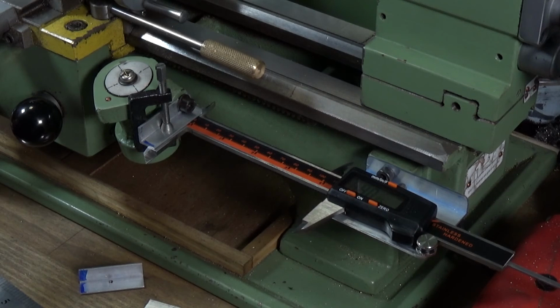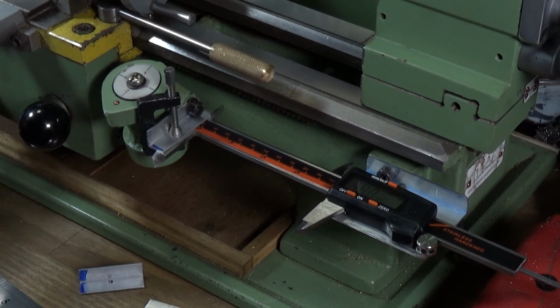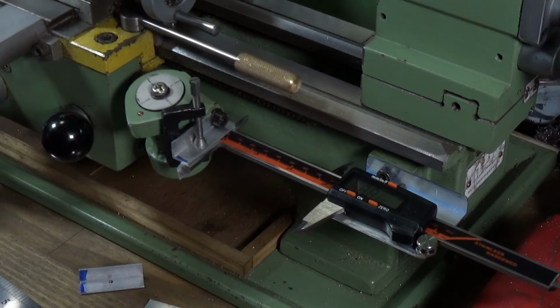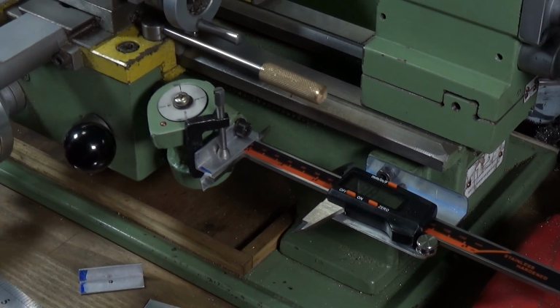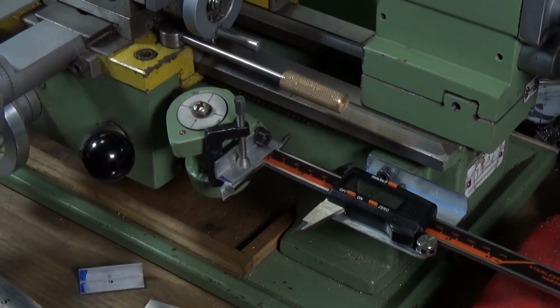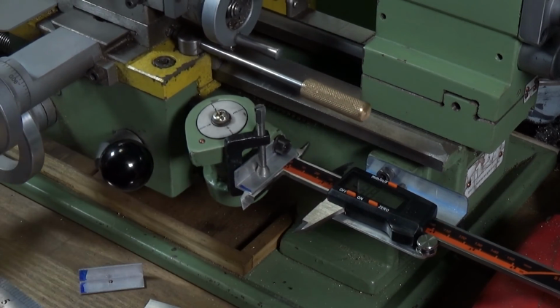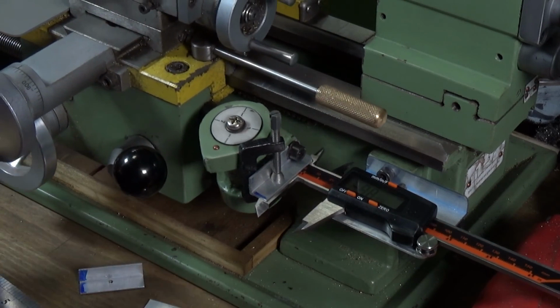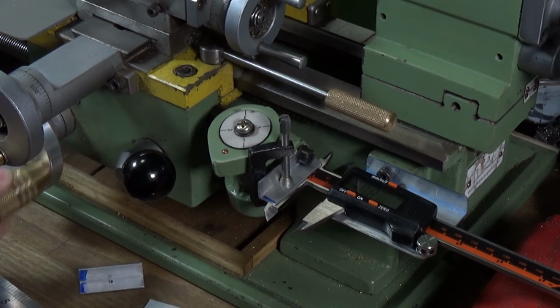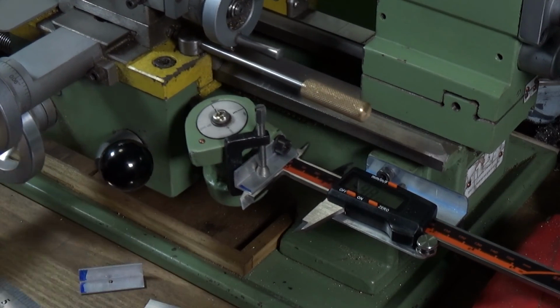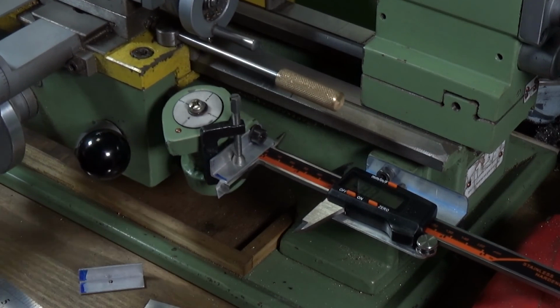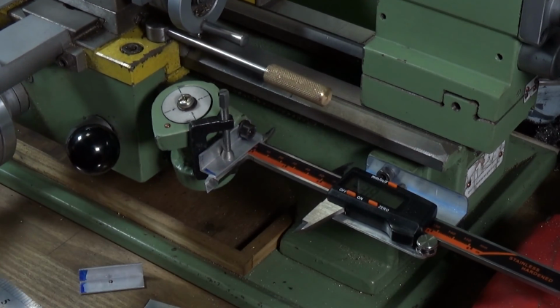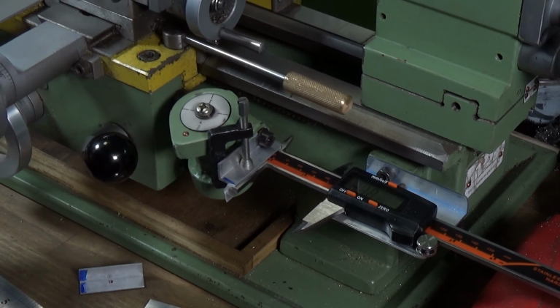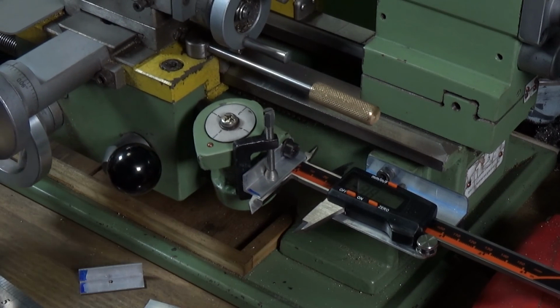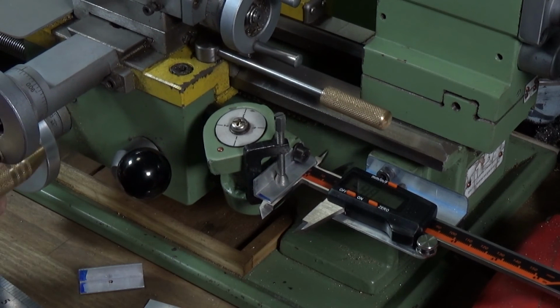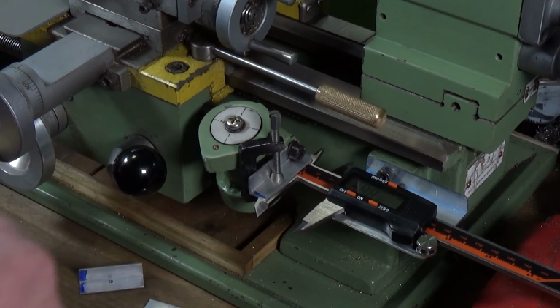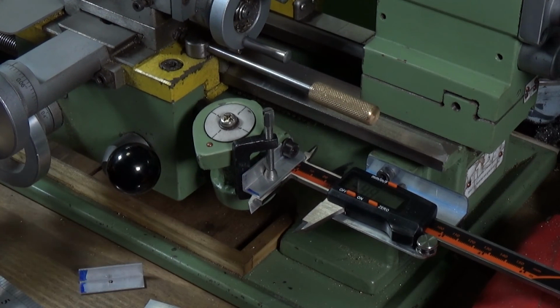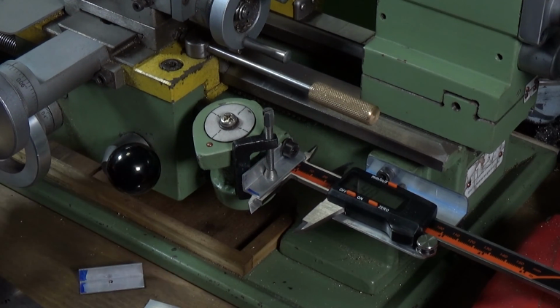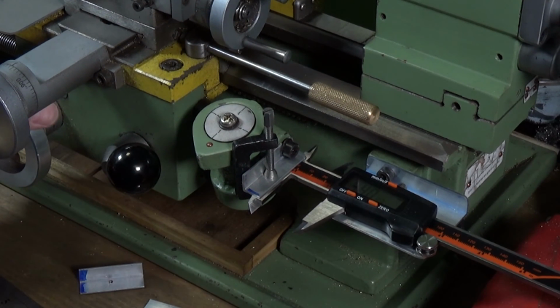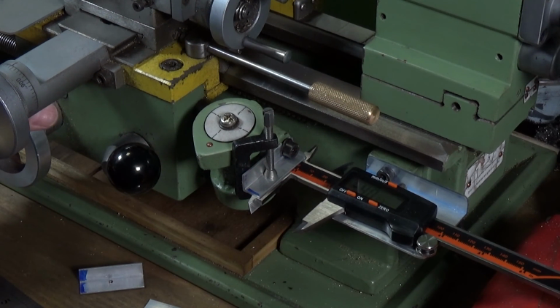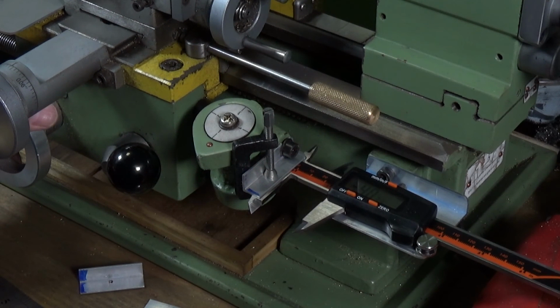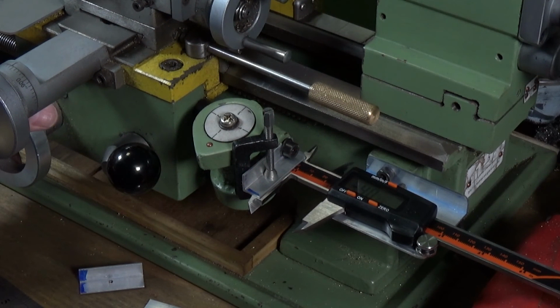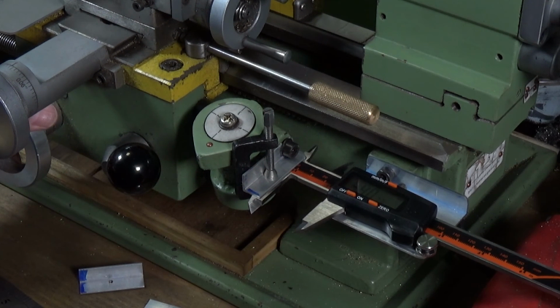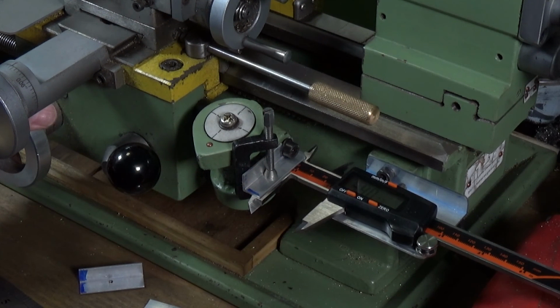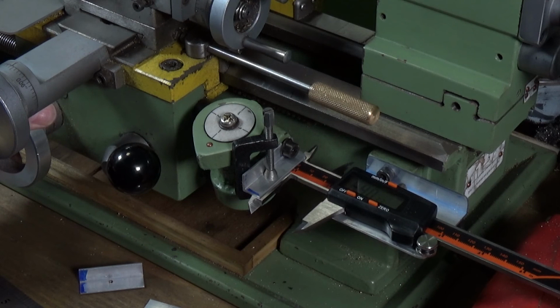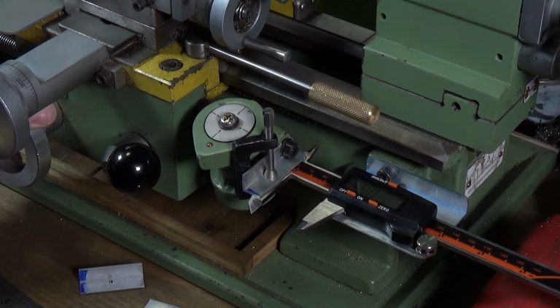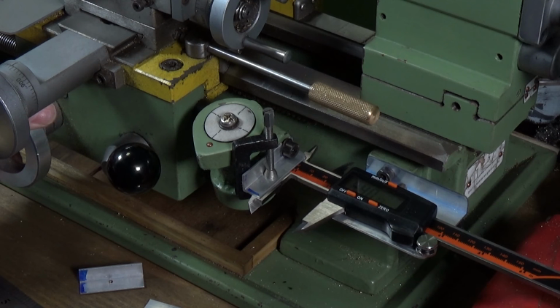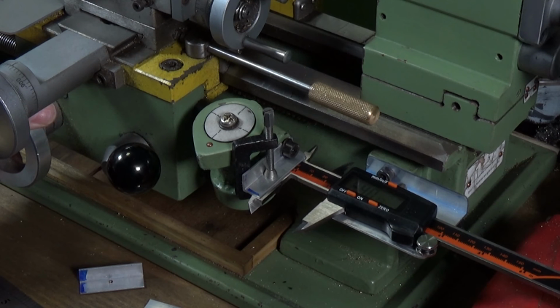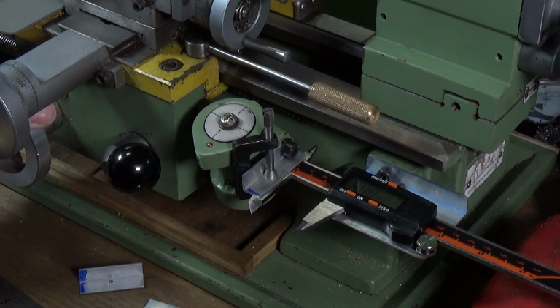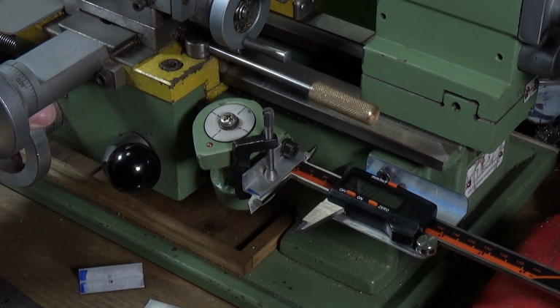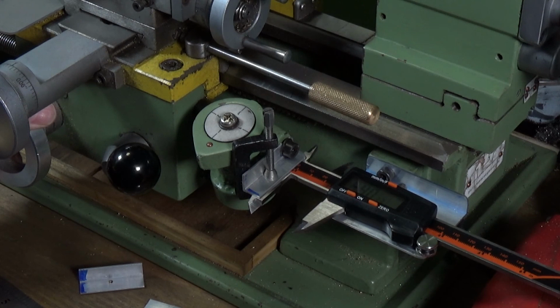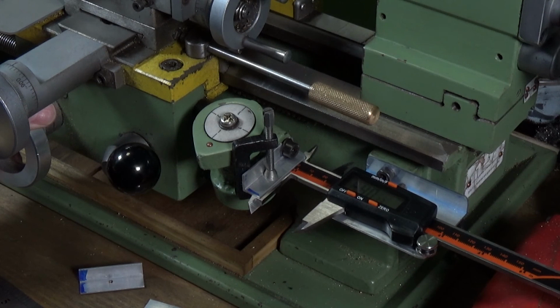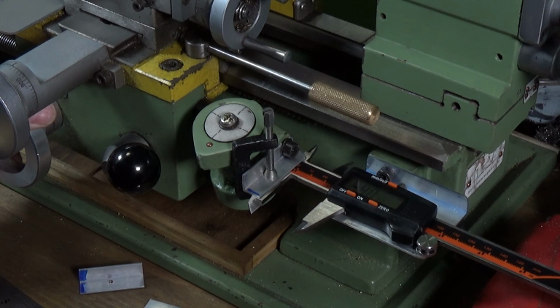Anyway, there you go — a very simple, easy, quick way of adding a single axis DRO to the Warco WM180 lathe. Hope anyone out there that's got one found this useful. Thanks very much for watching!